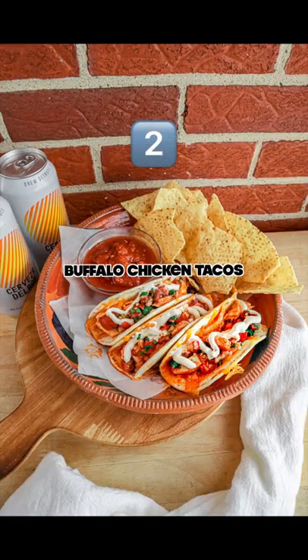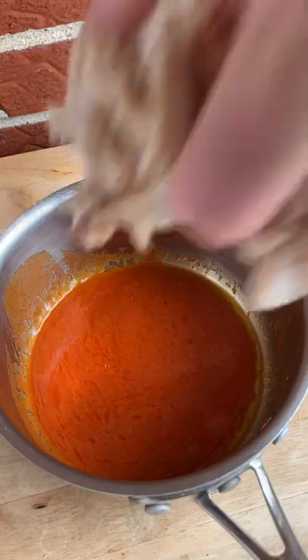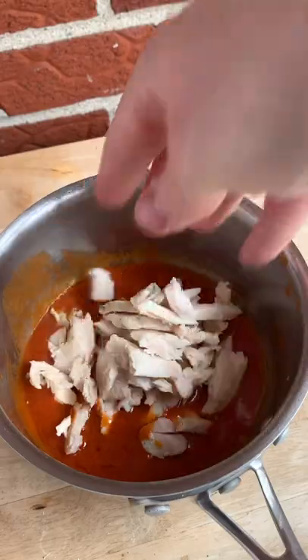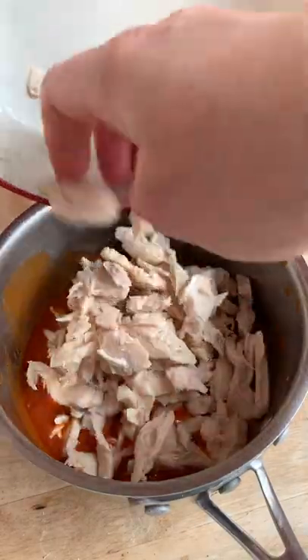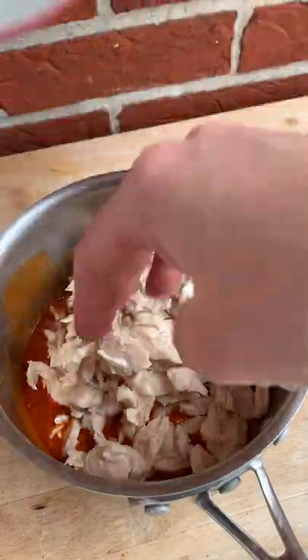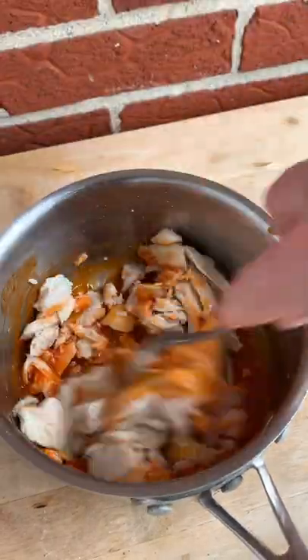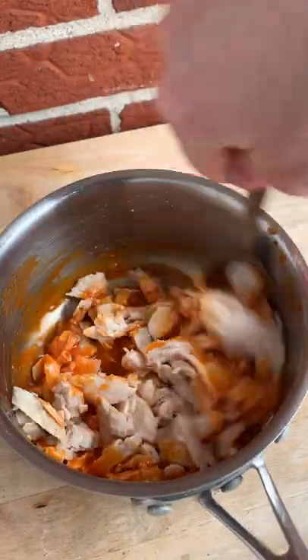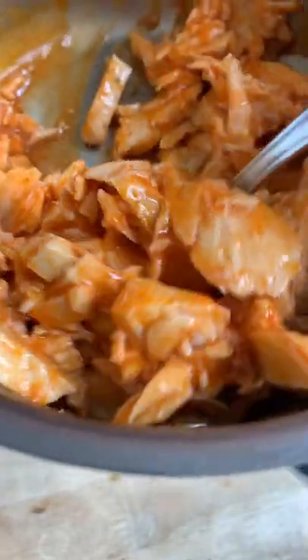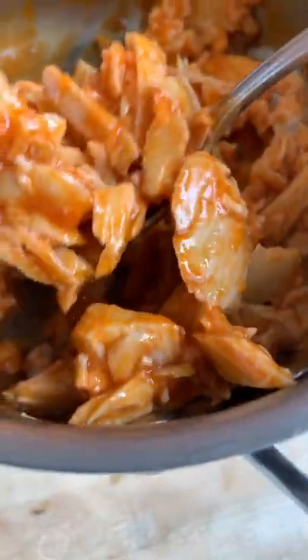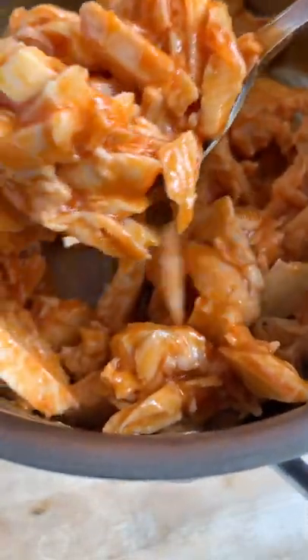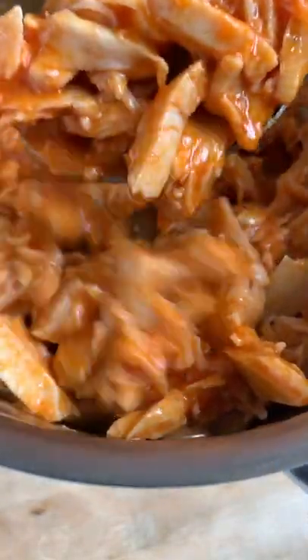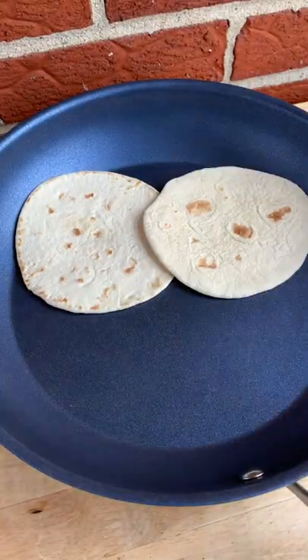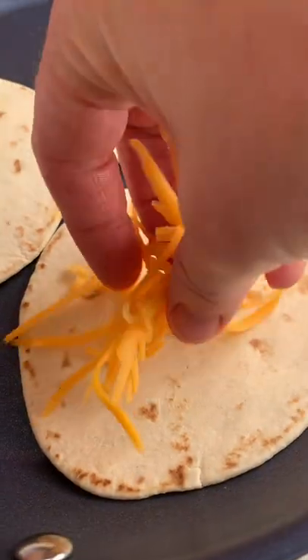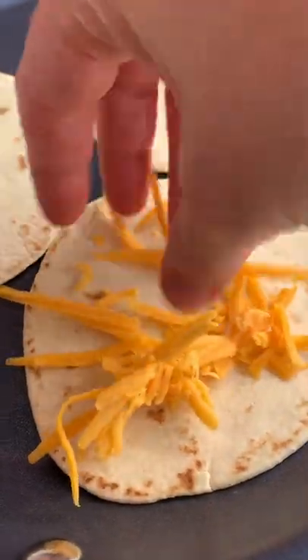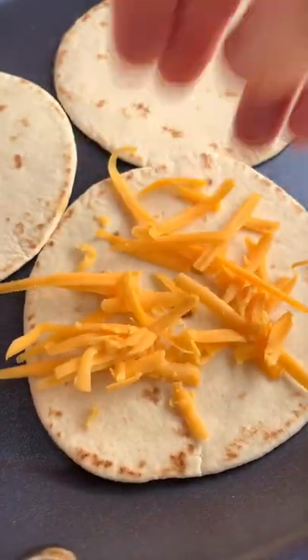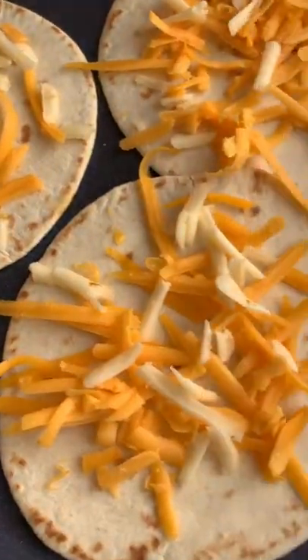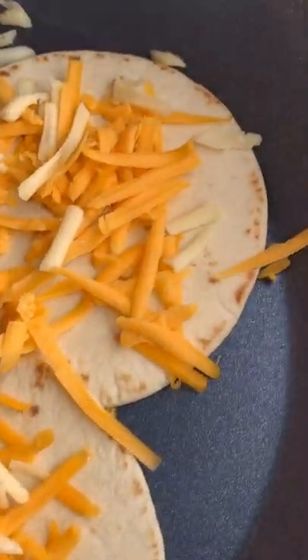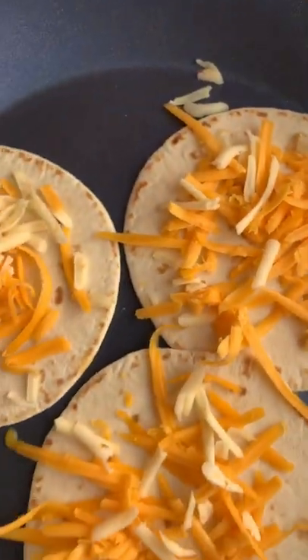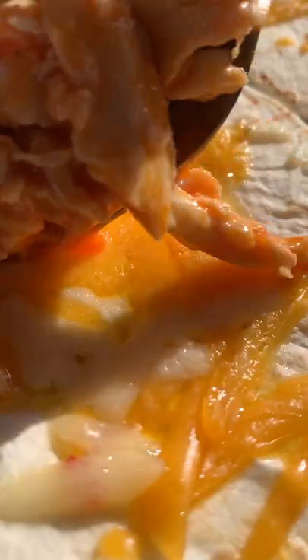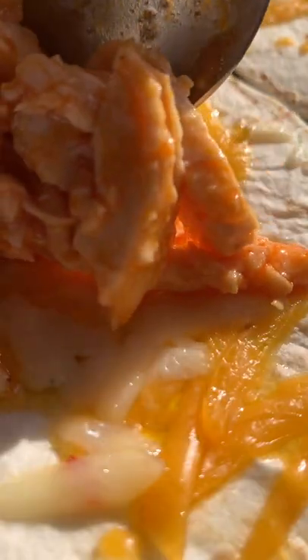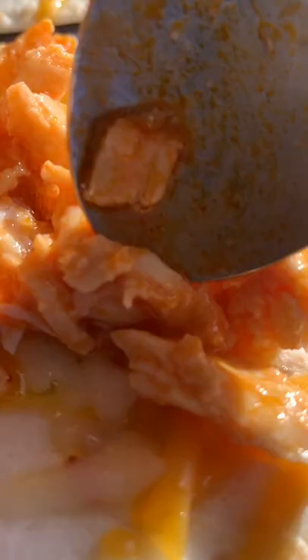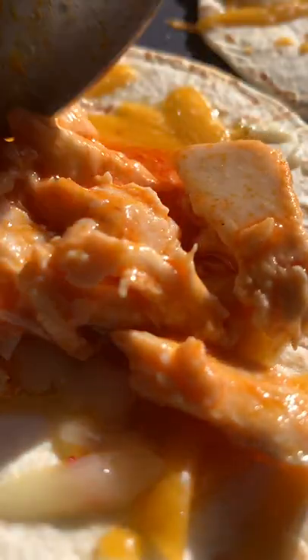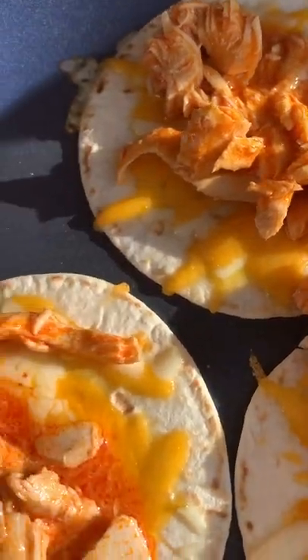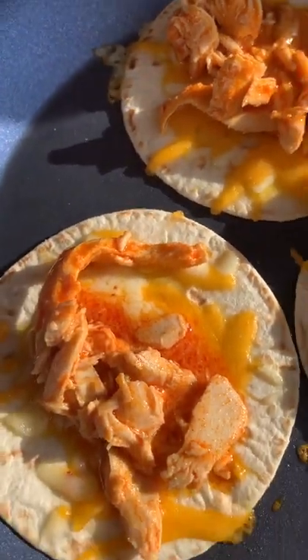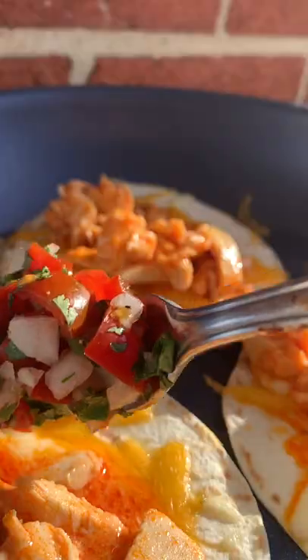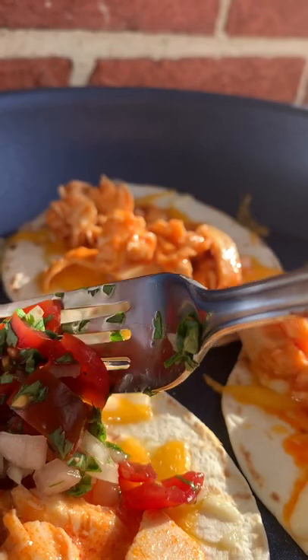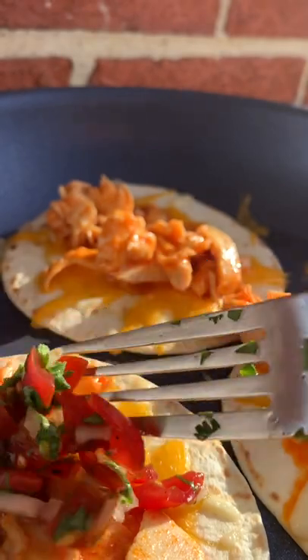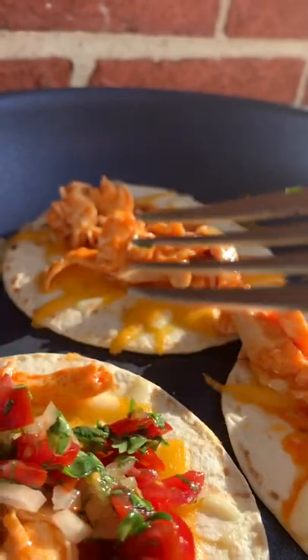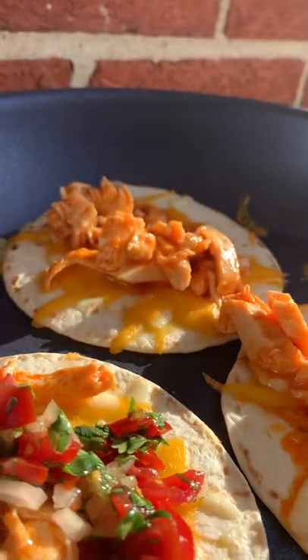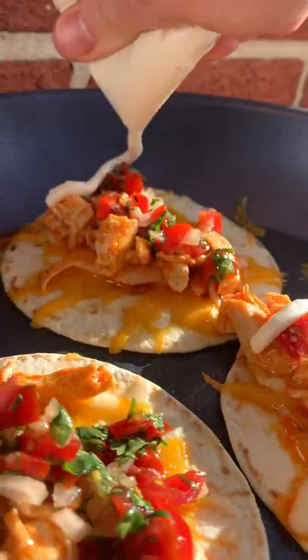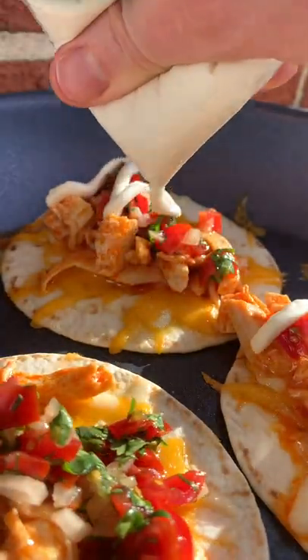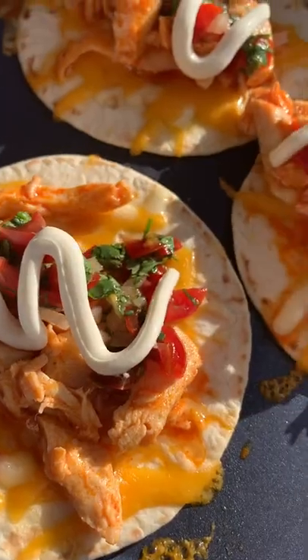Next is a buffalo chicken taco. Place shredded rotisserie chicken in a pan with buffalo sauce and a little butter, and let it warm through. Warm the tortillas on the skillet, top with cheese and allow it to melt, add the chicken, then top with pico de gallo and a drizzle of sour cream.